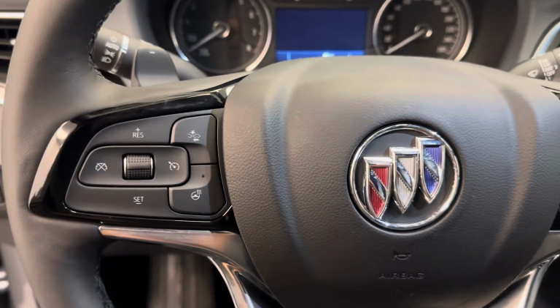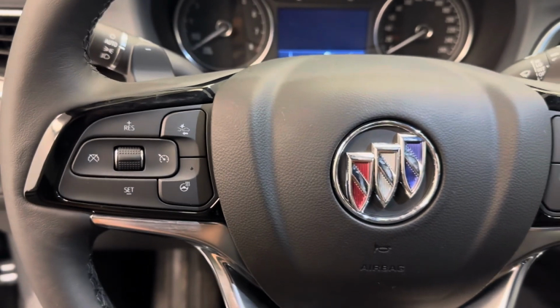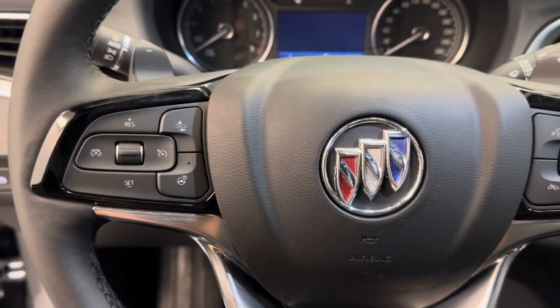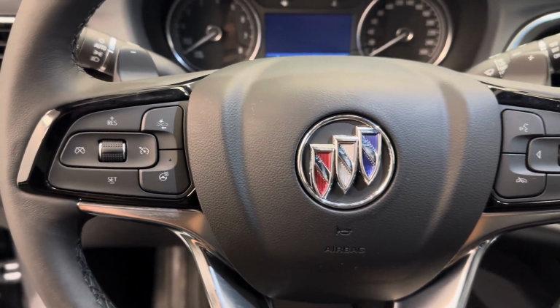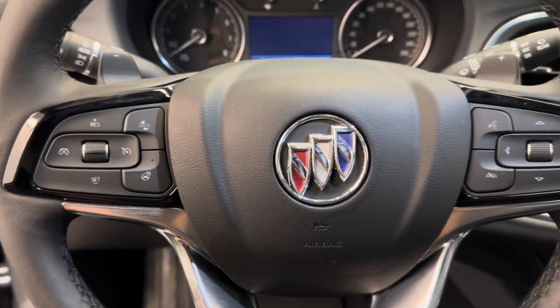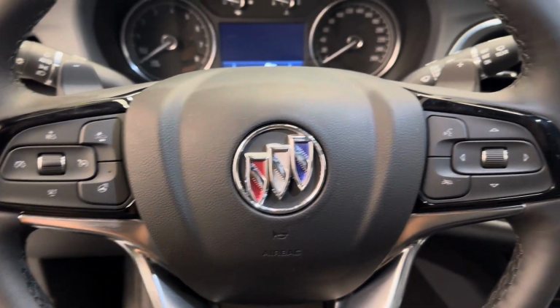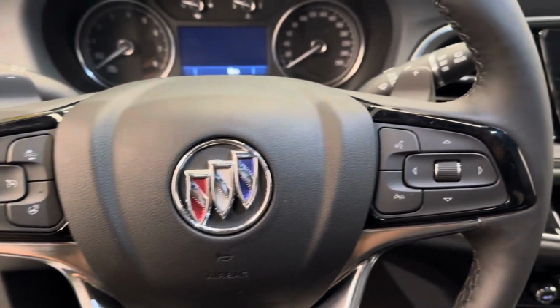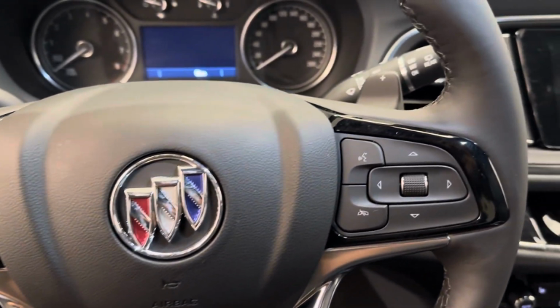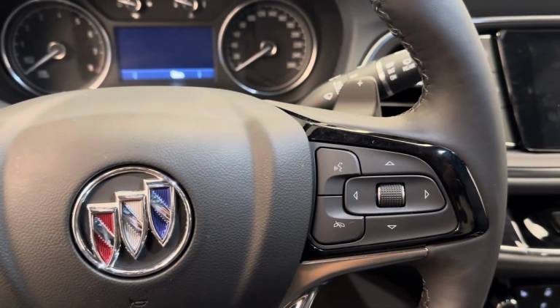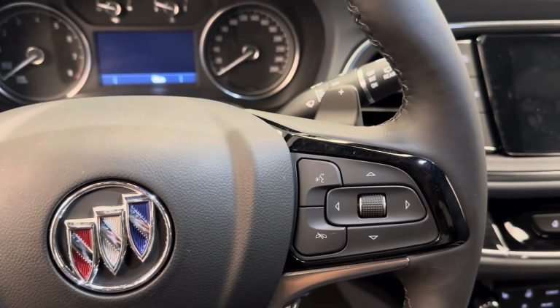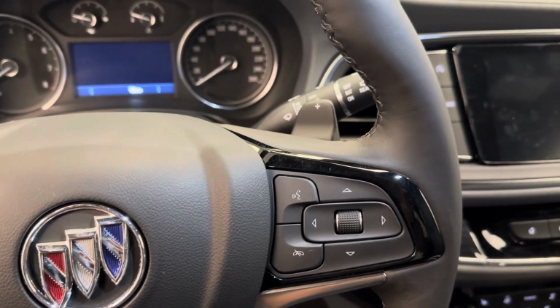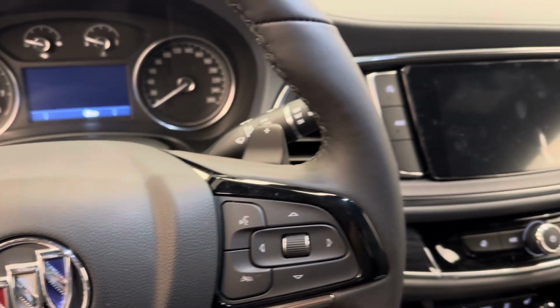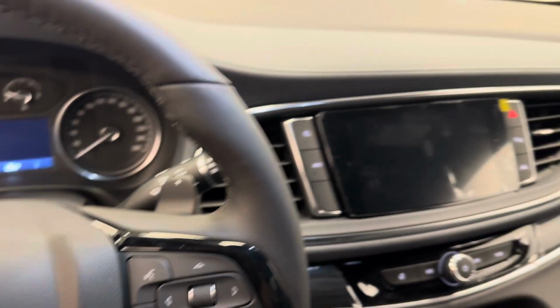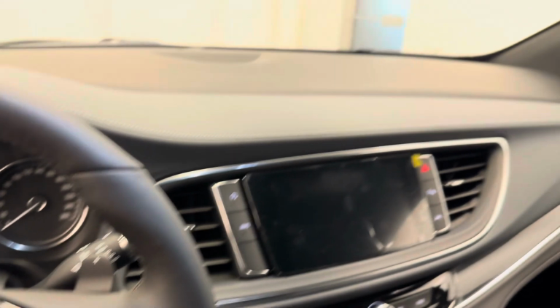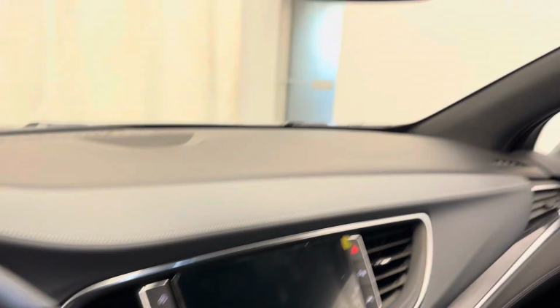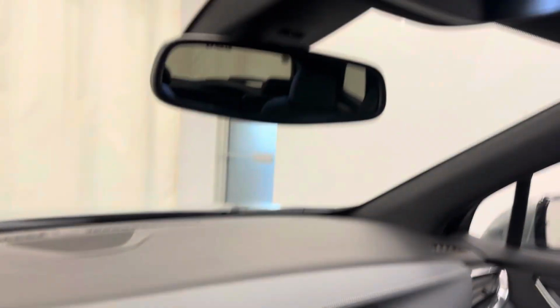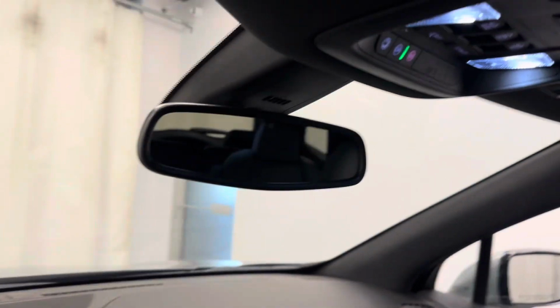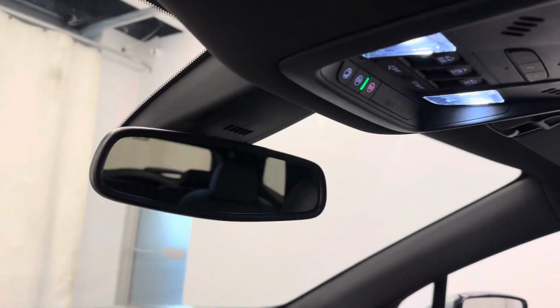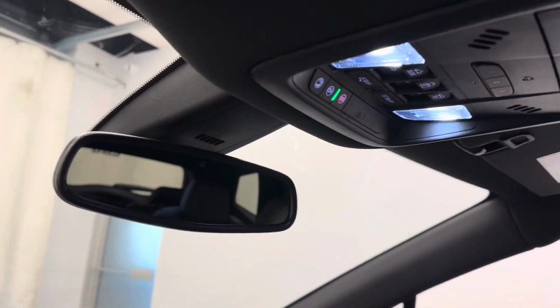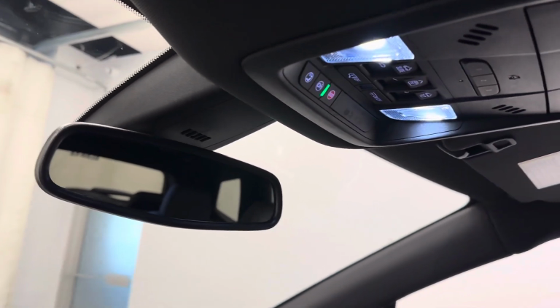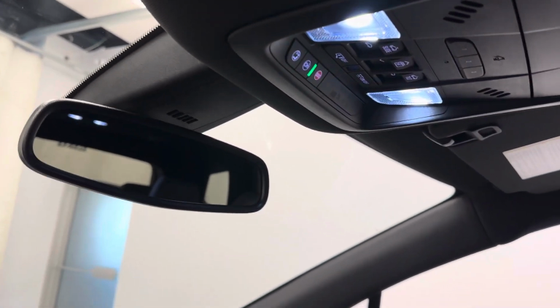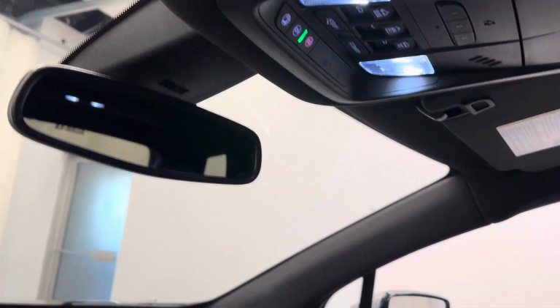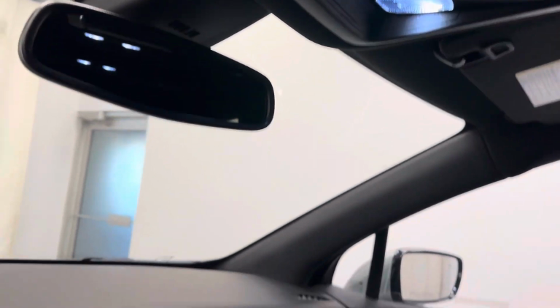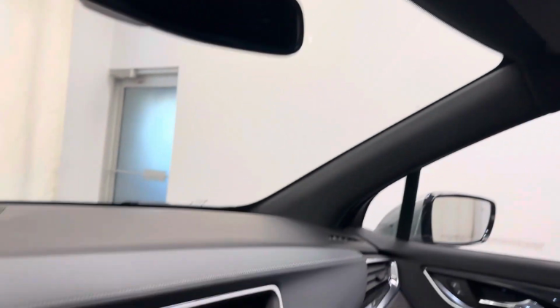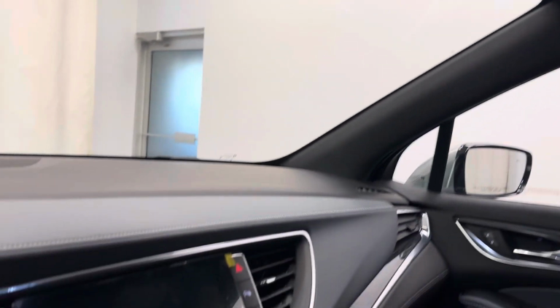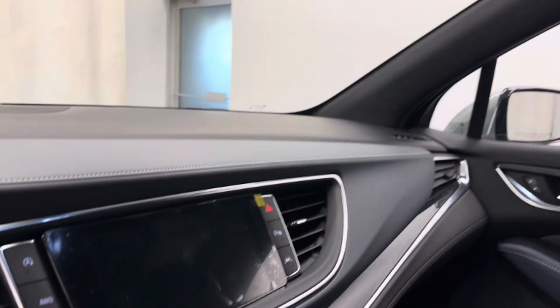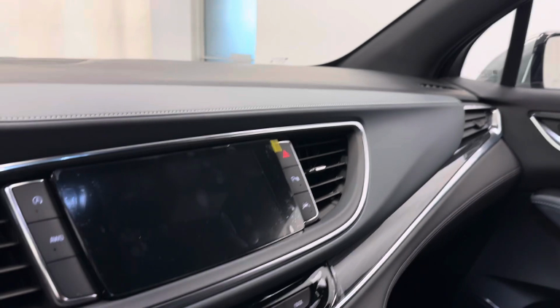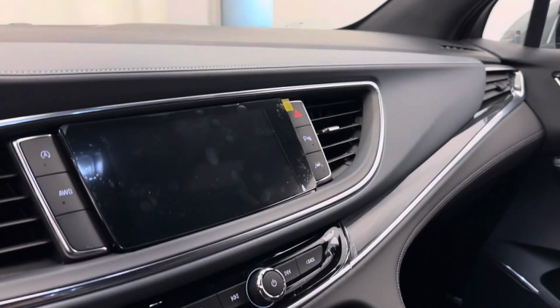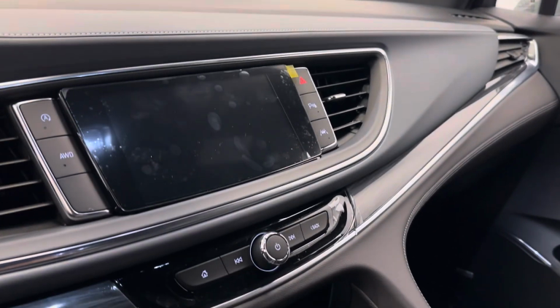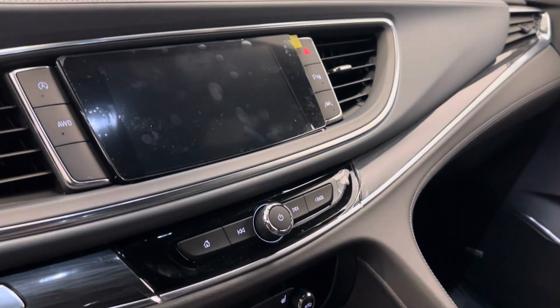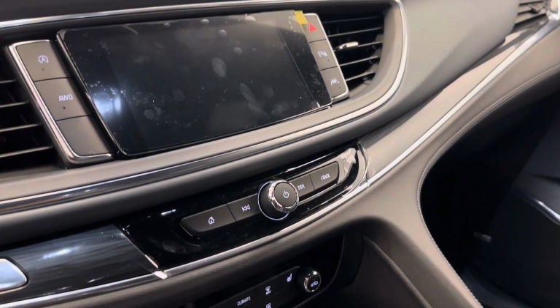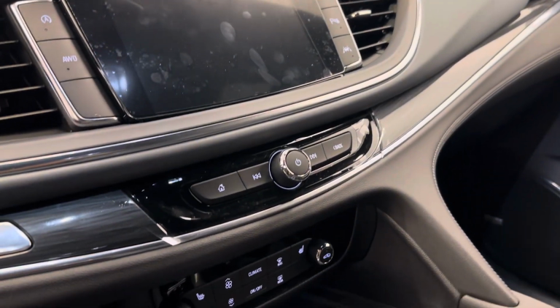Cruise control, forward collision detection, and heated steering wheel. Hands-free communication and audio controls, paddle shifters, OnStar 4G LTE with an auto-dimming chromatic mirror, sunroof controls and garage door opener, and an infotainment system with Android Auto and Apple CarPlay.